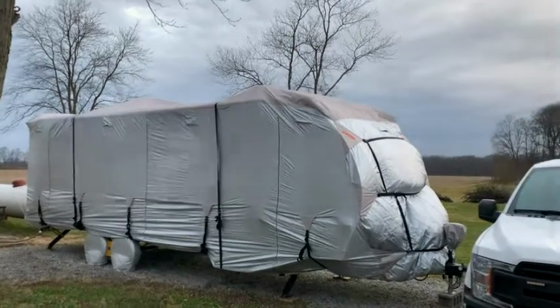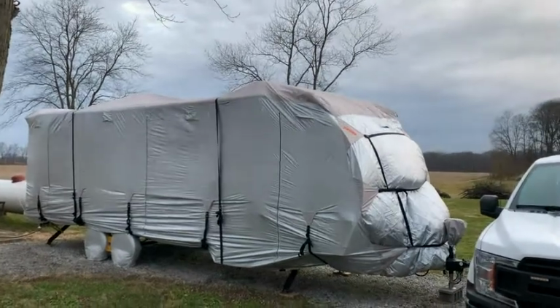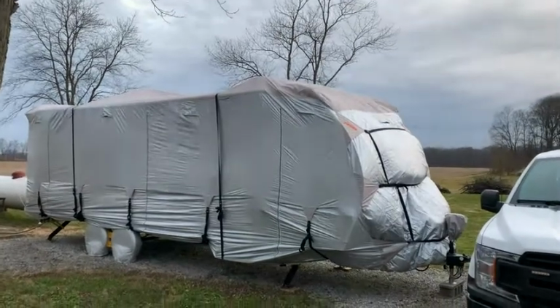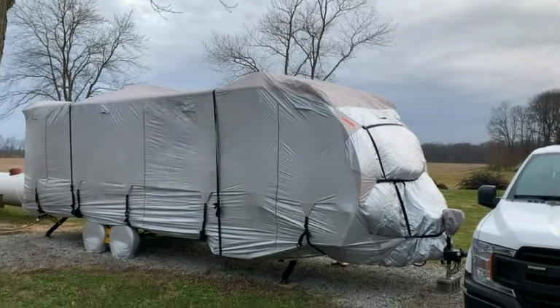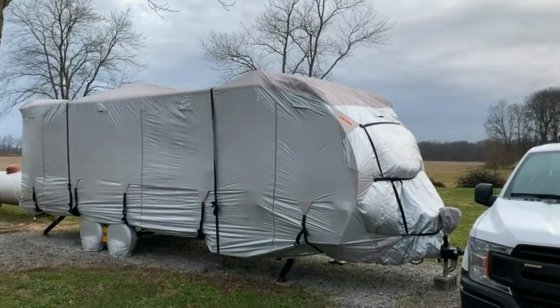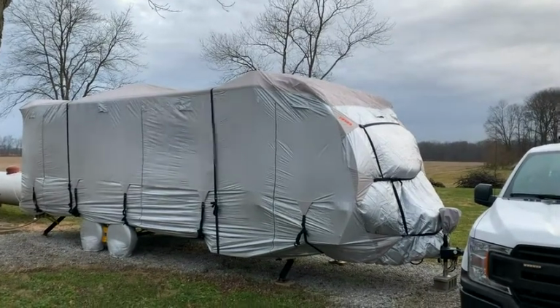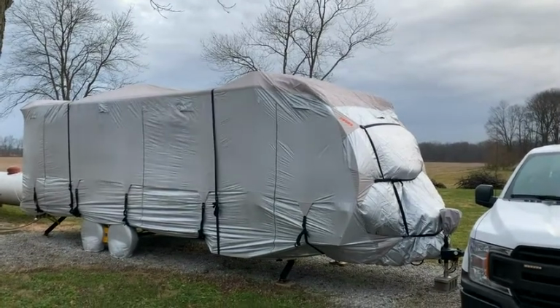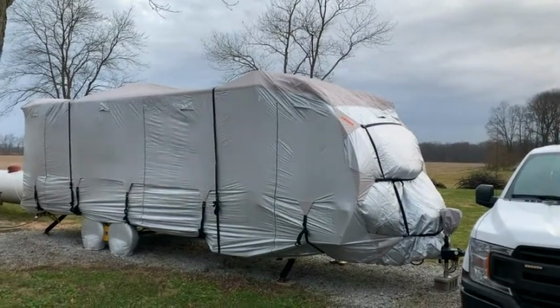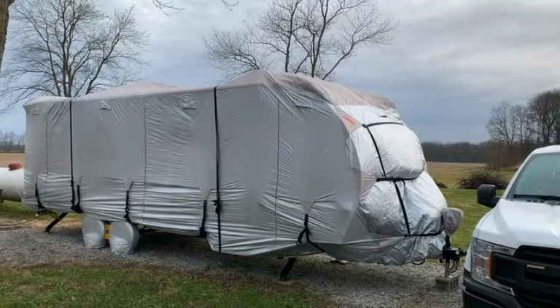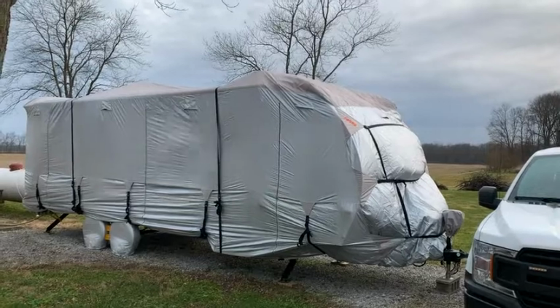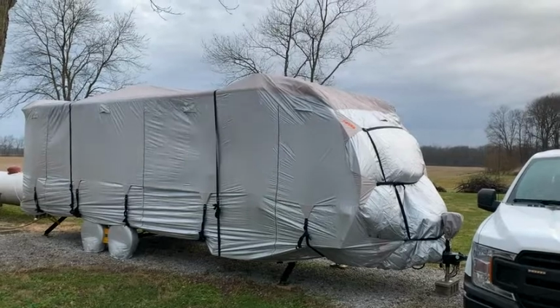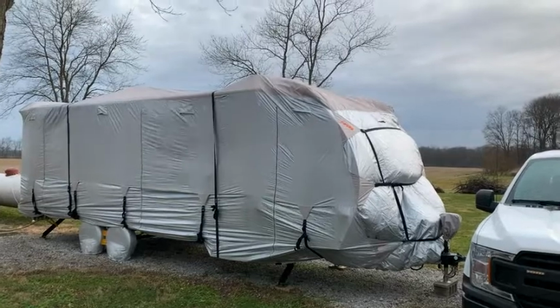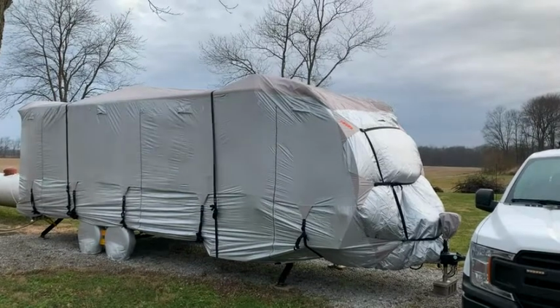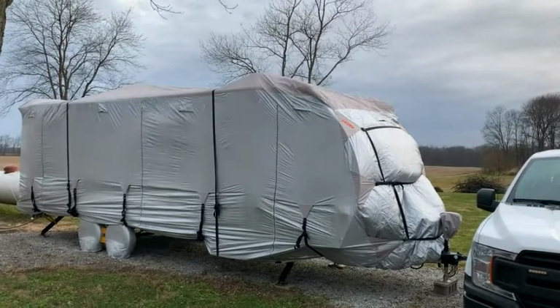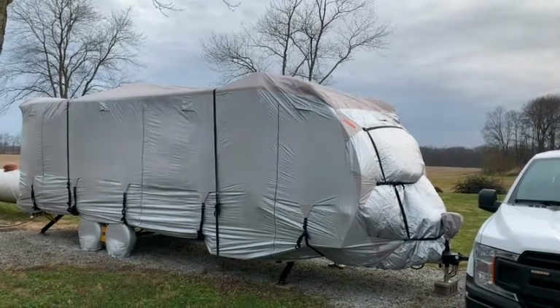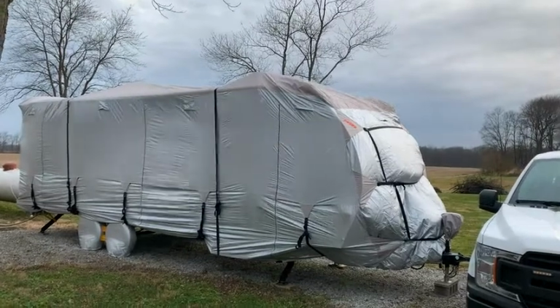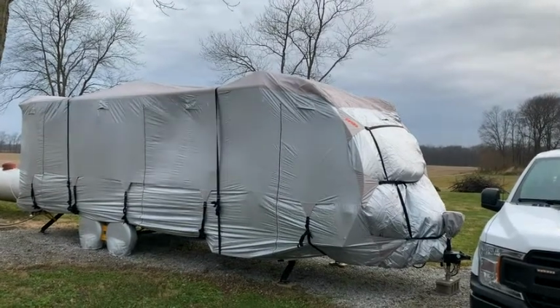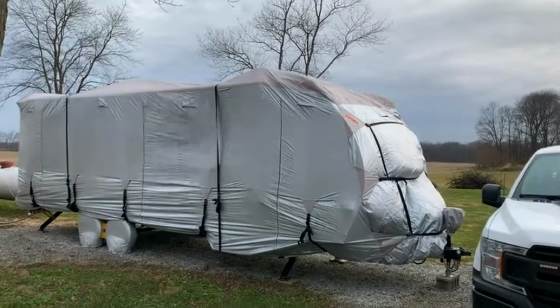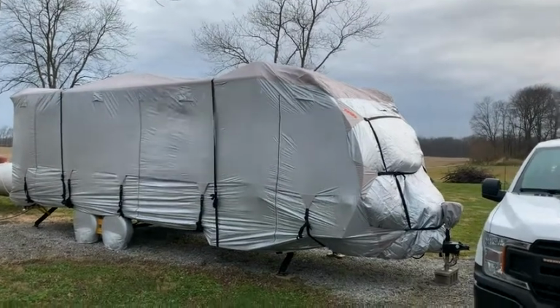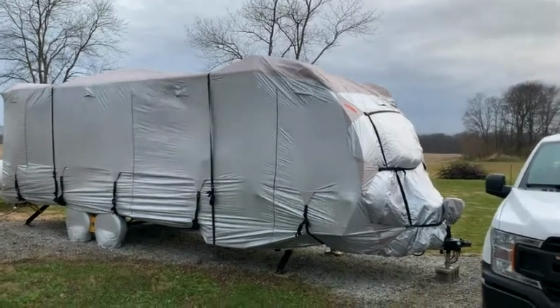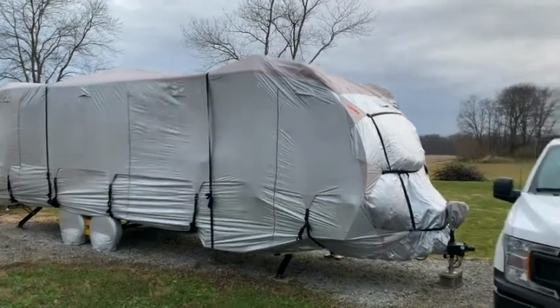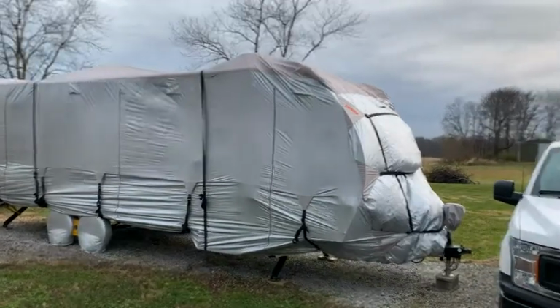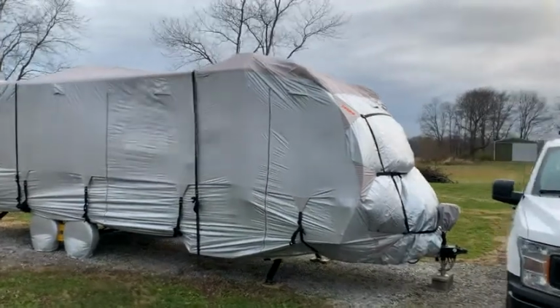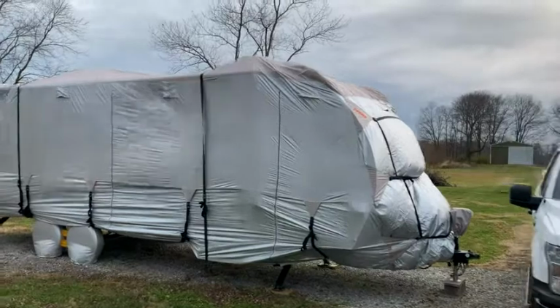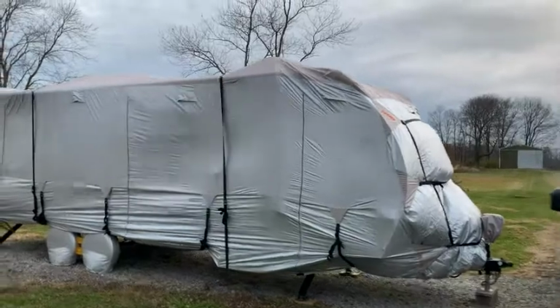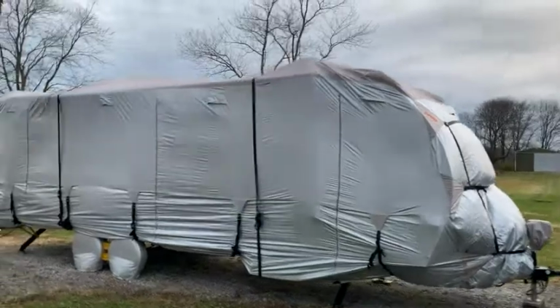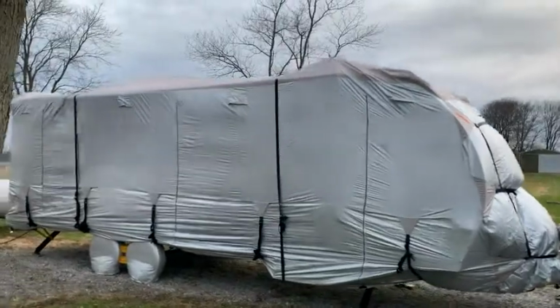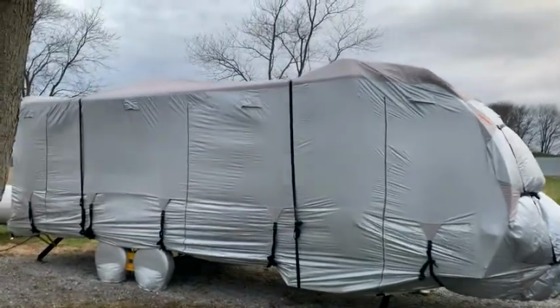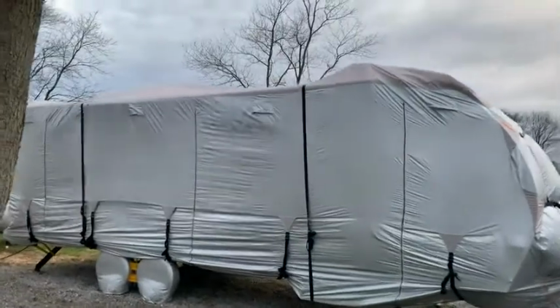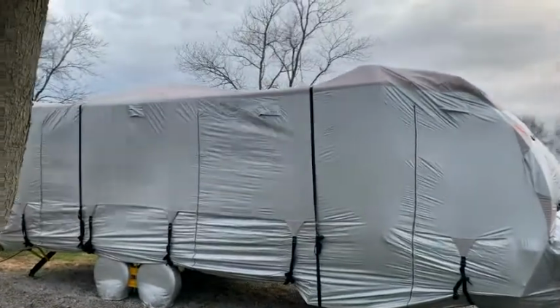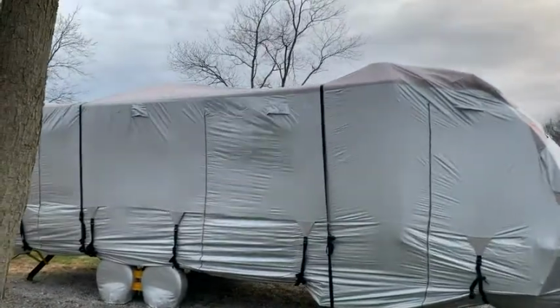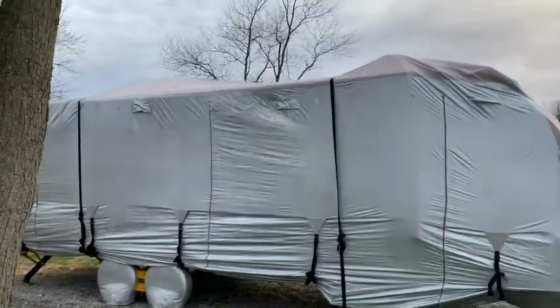17 mile an hour winds today. I've had this on here a couple of weeks now. I had no issues with it — it stays on really well. I'm pretty happy with it. It seems to breathe well.